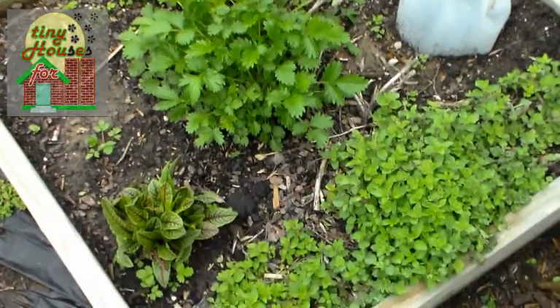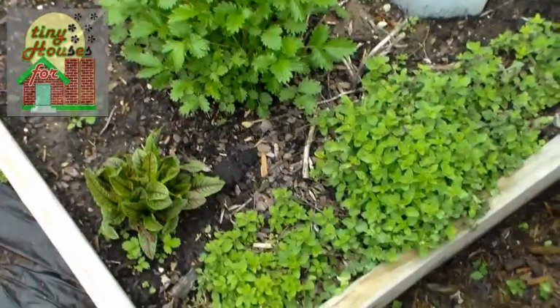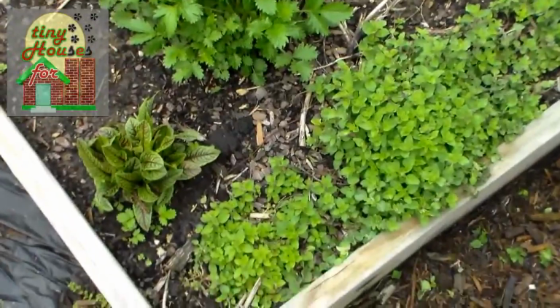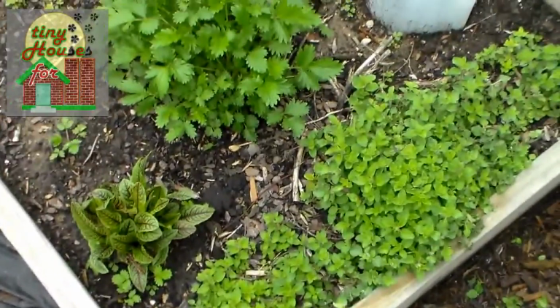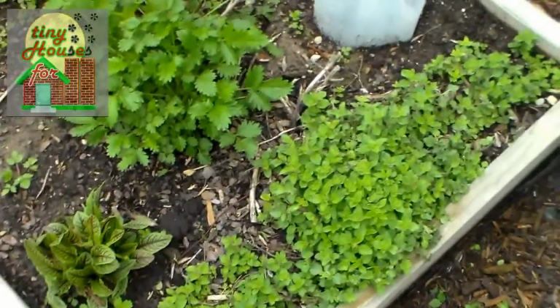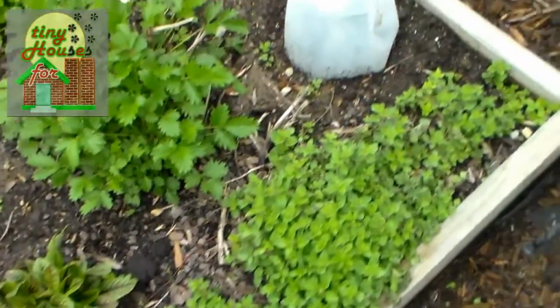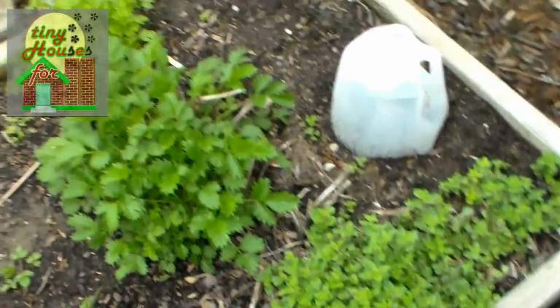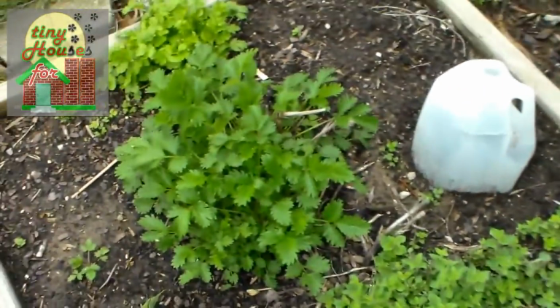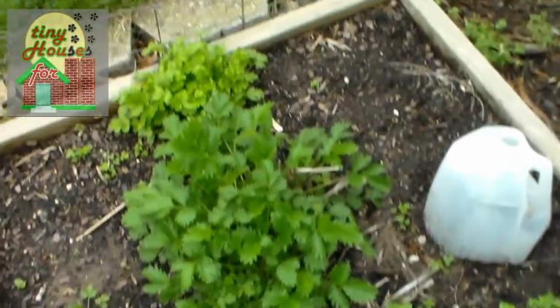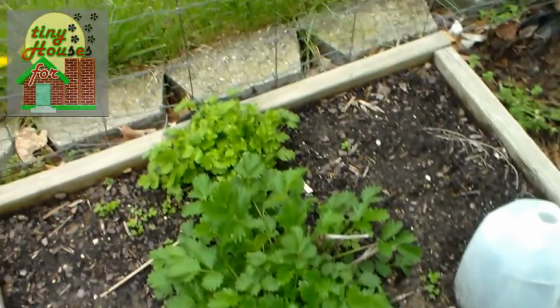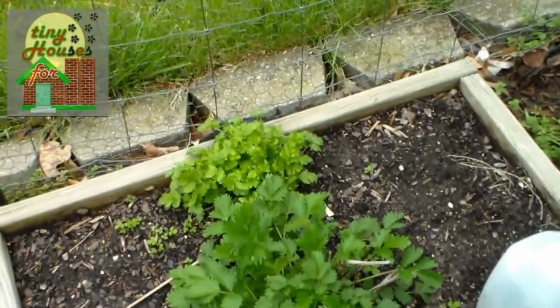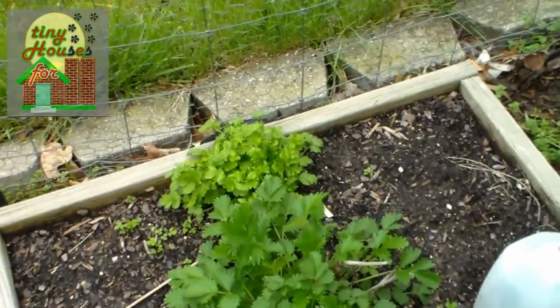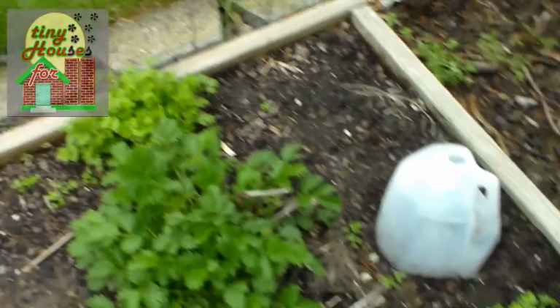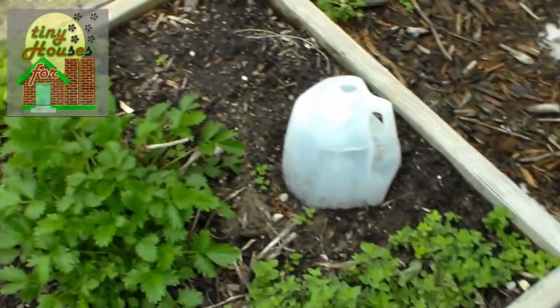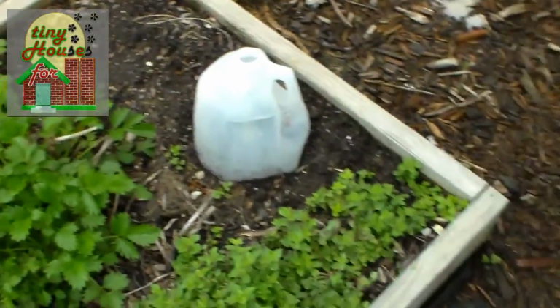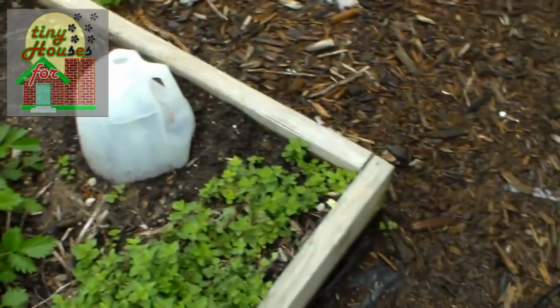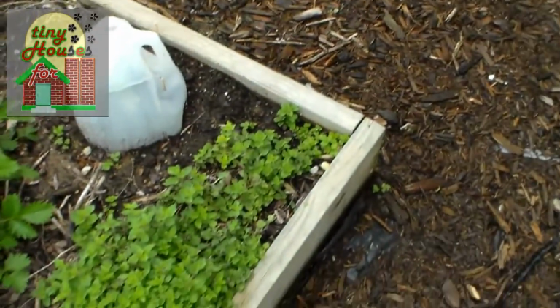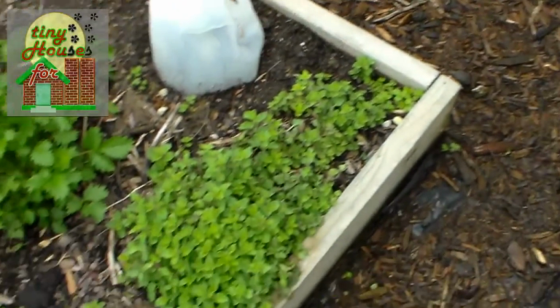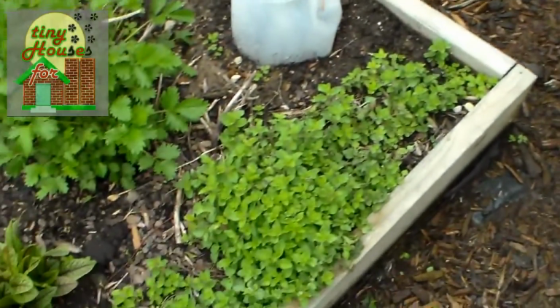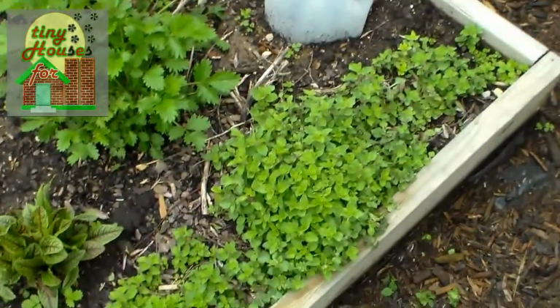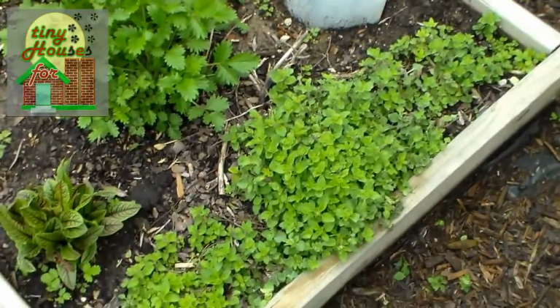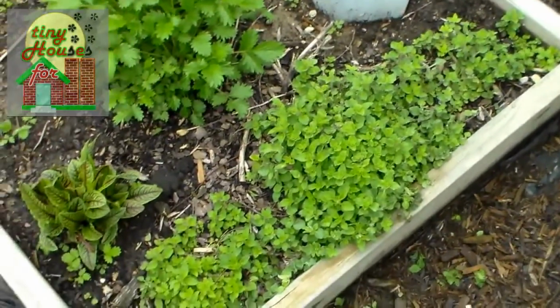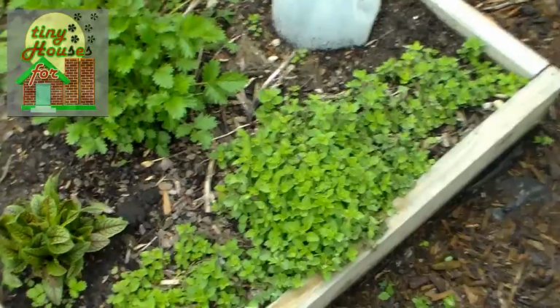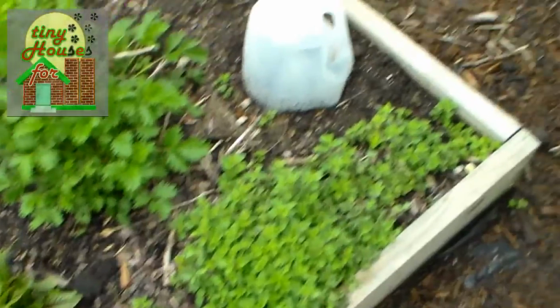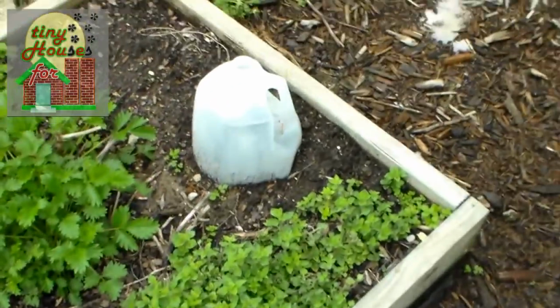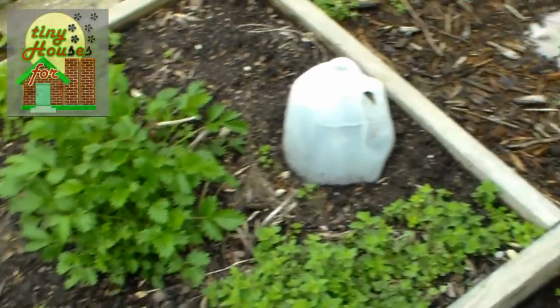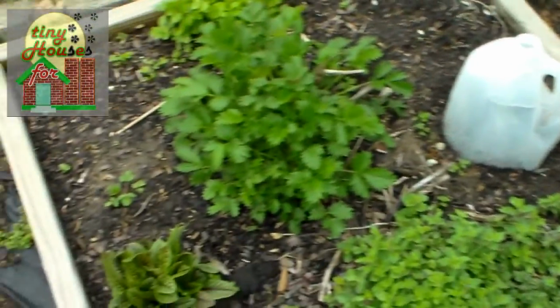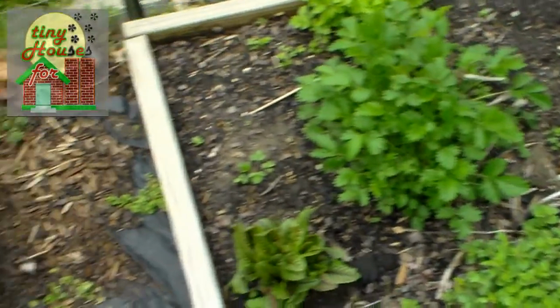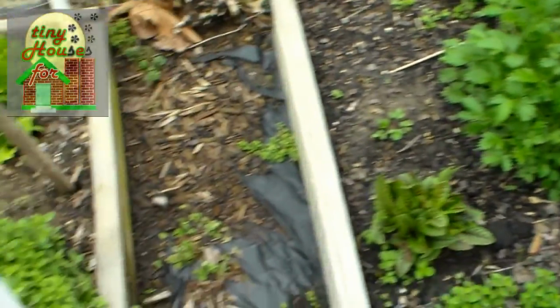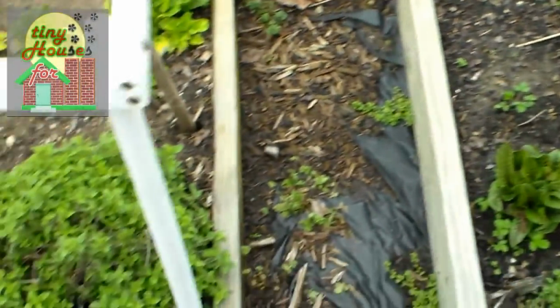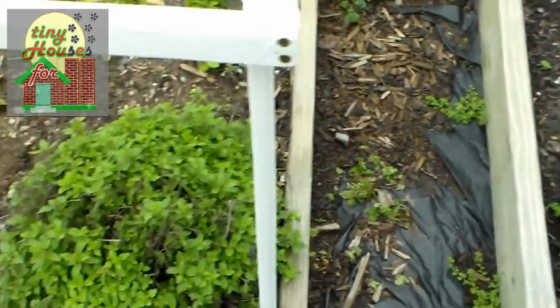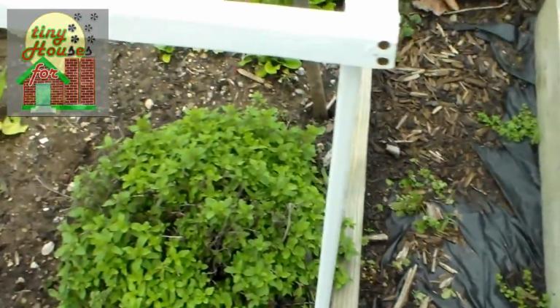And of course we have a lot of herbs that are doing great. You can see parsley there, and right behind it some cilantro already coming up. We have our overwintering oregano. There's a little basil there under cover — I don't know how well that's going to do, it's a little early for it.